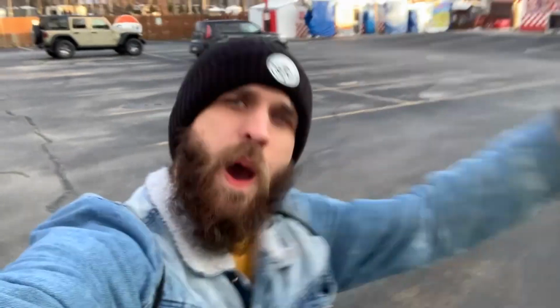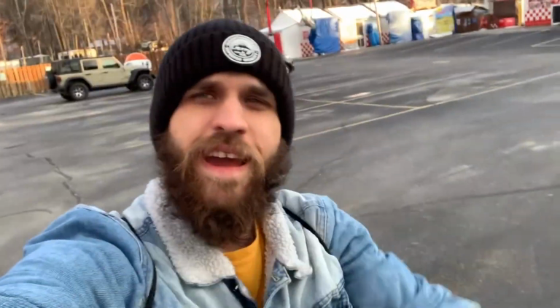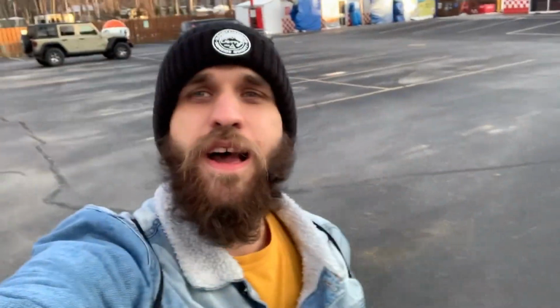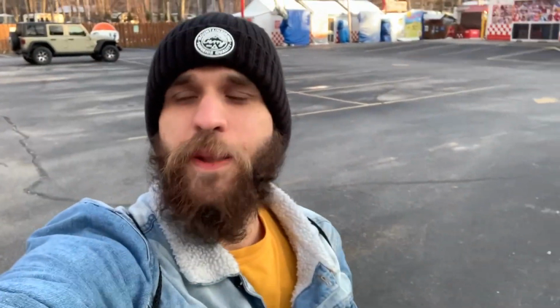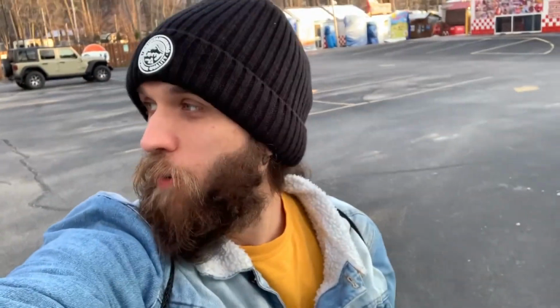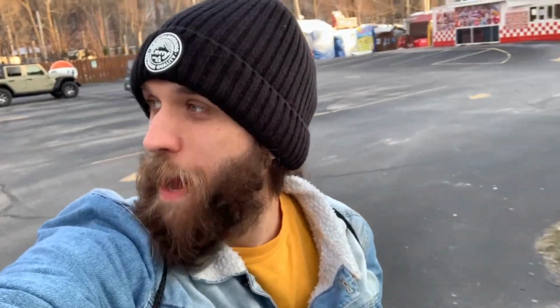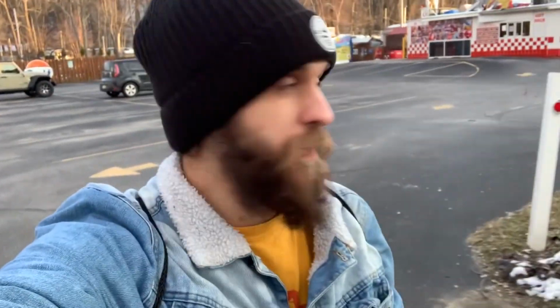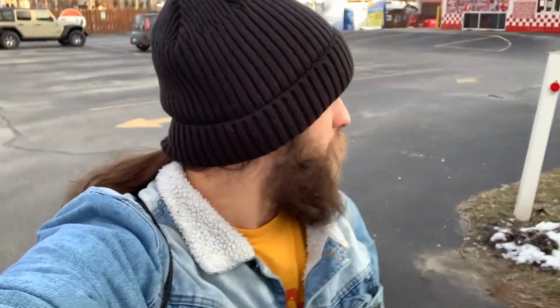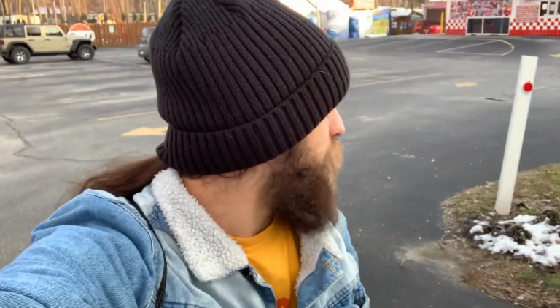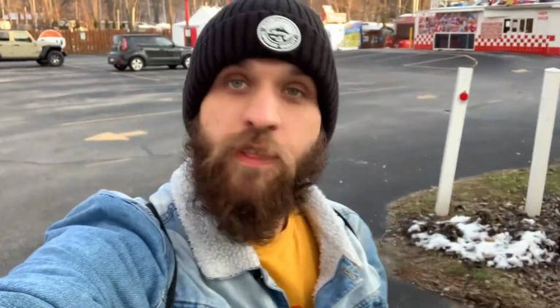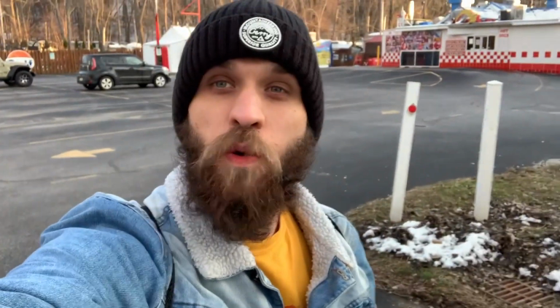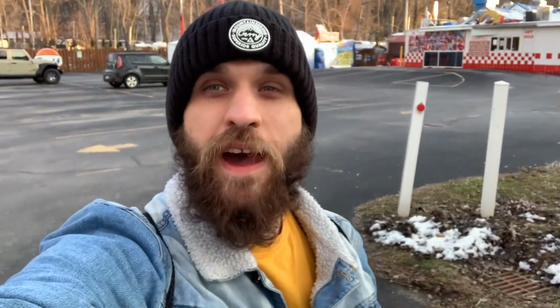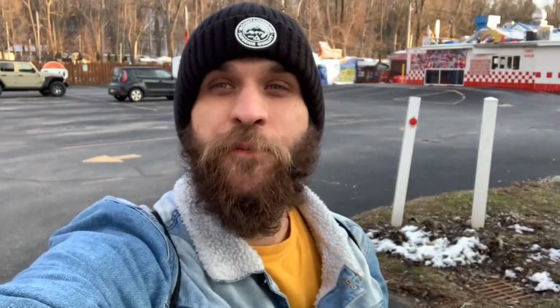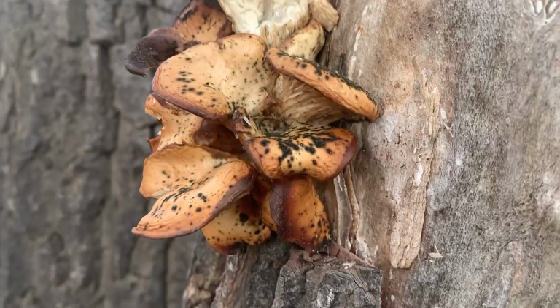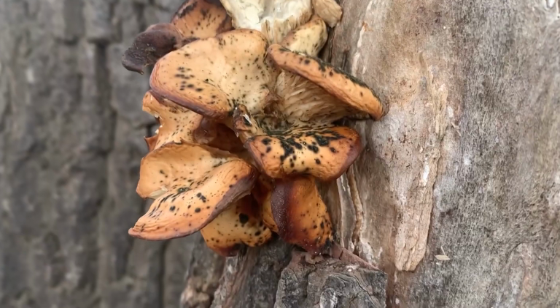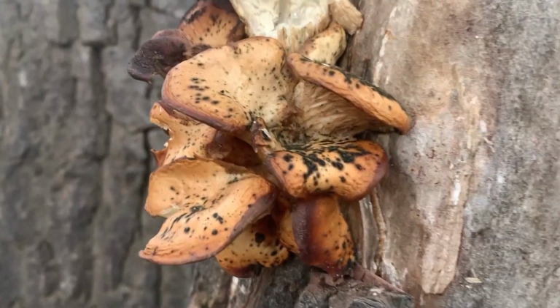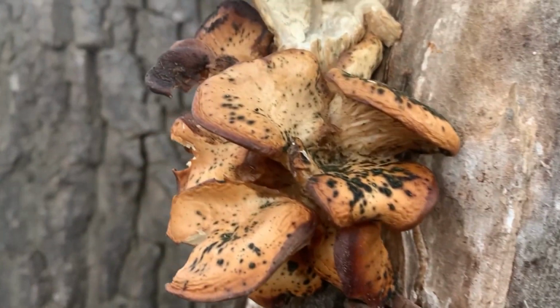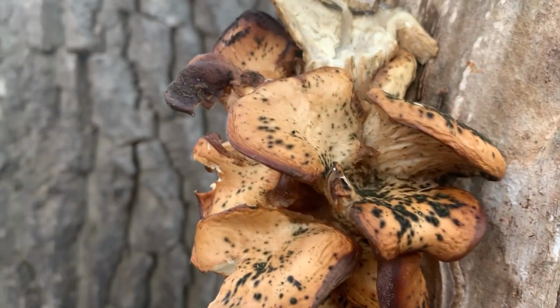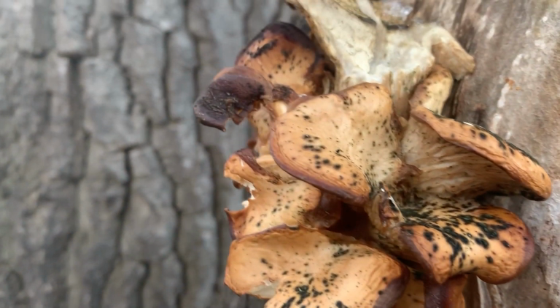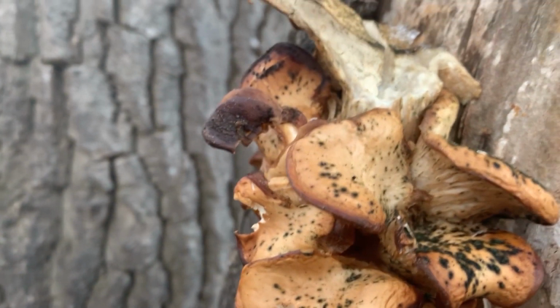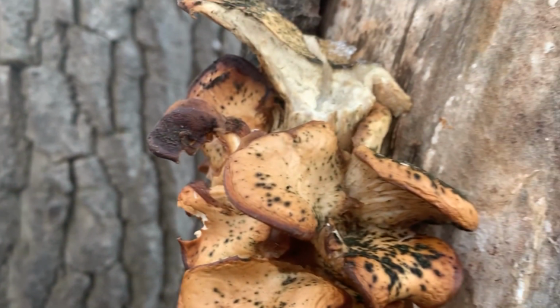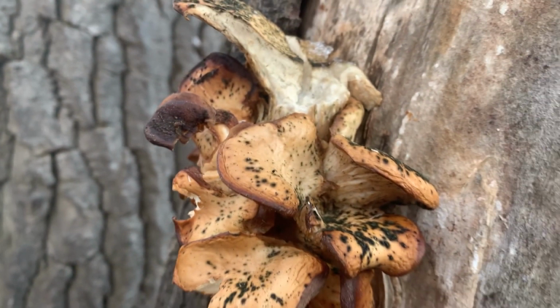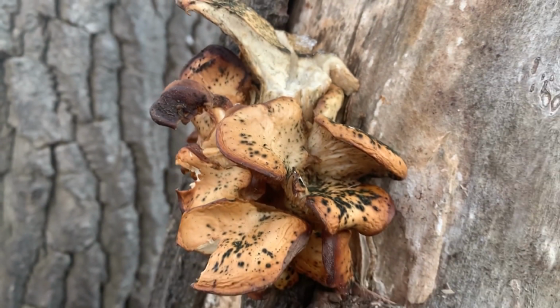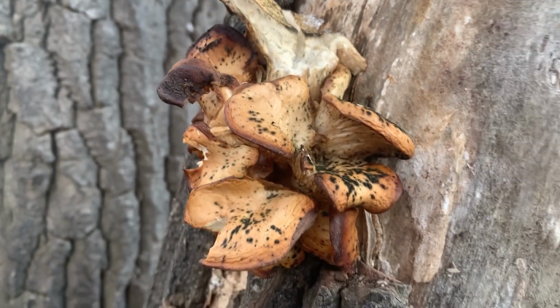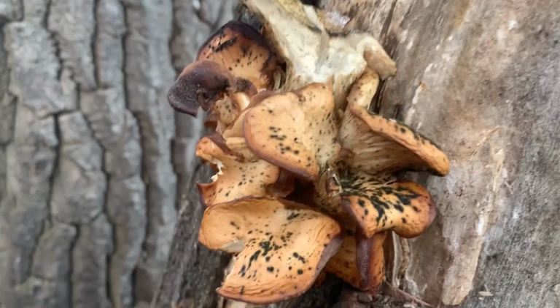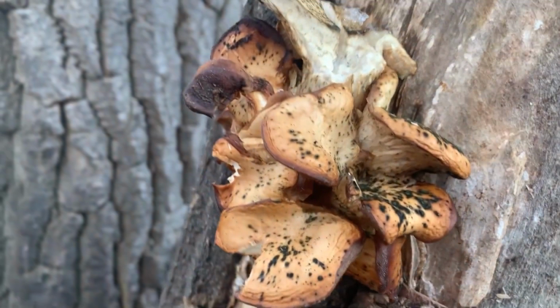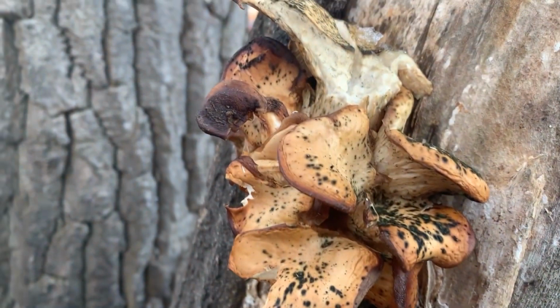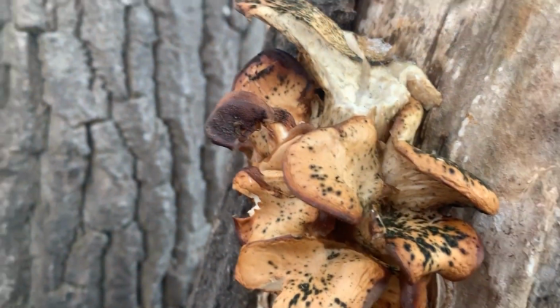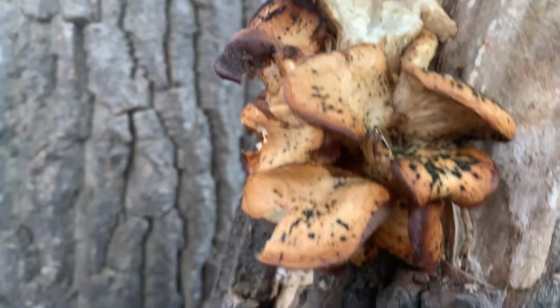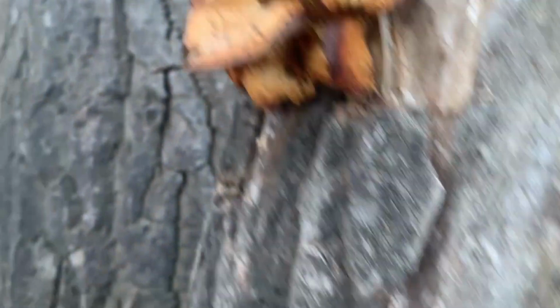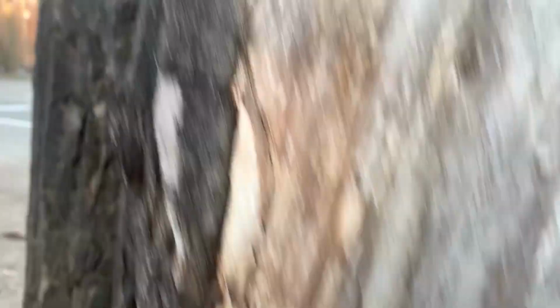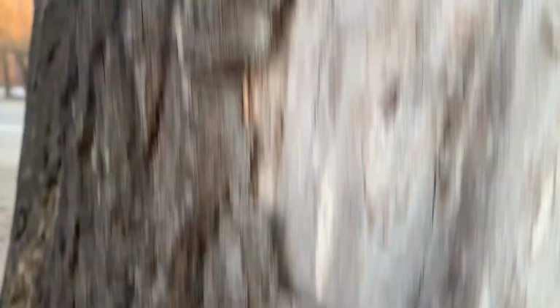Okay guys, I'm a little bit more warmed up — we're gonna go ahead and find some more cool stuff. Whoa, look at these cool mushrooms growing on this tree! Comment down below if you guys have any idea what the heck these things are.